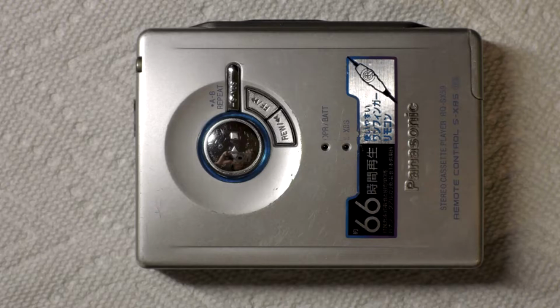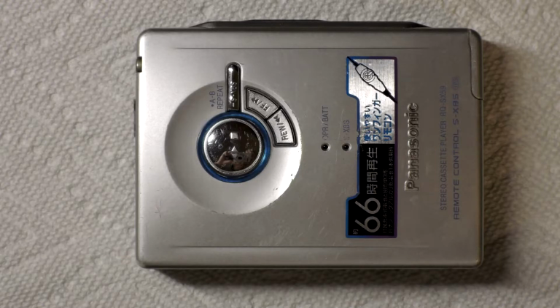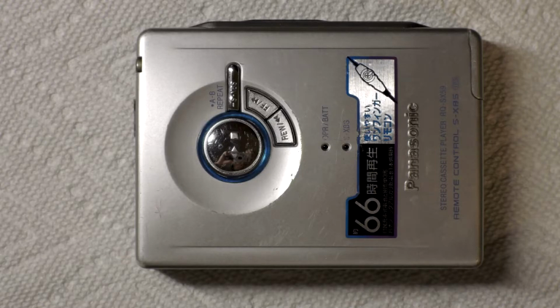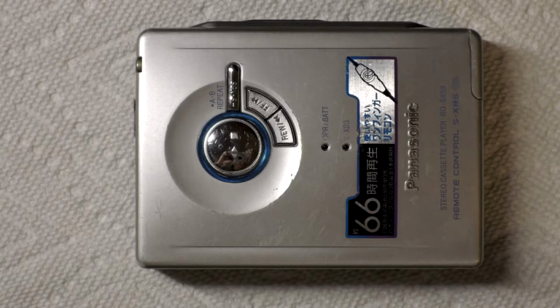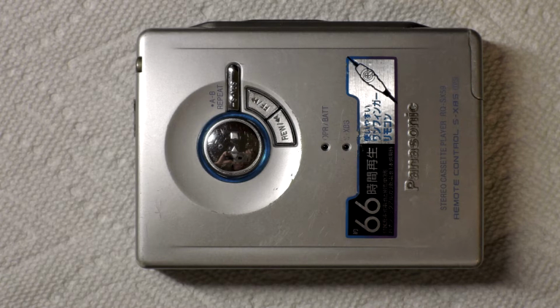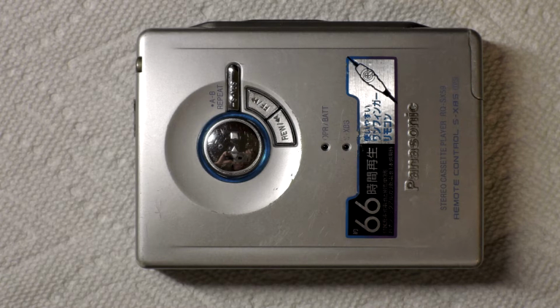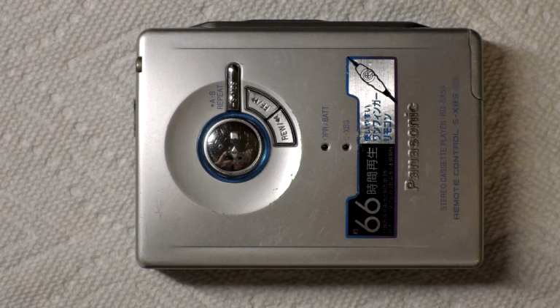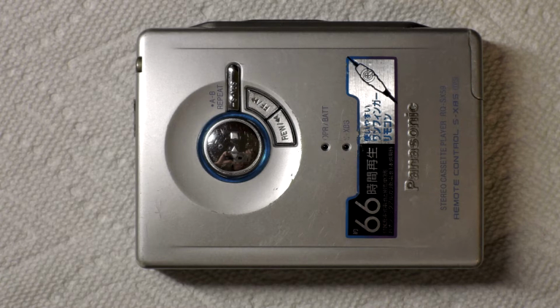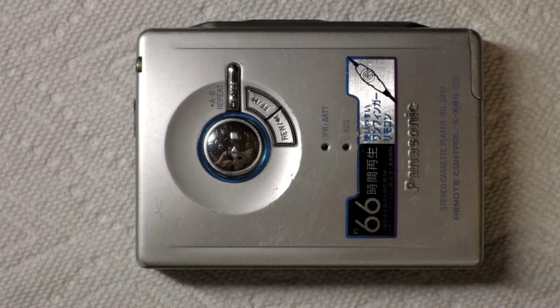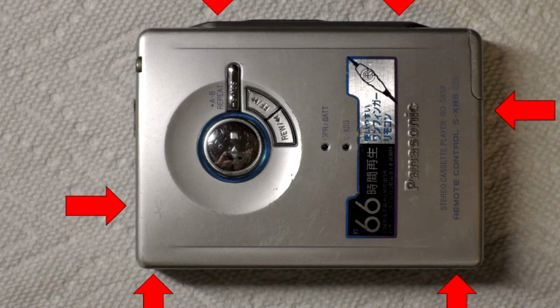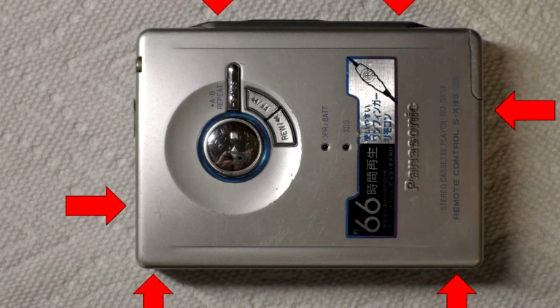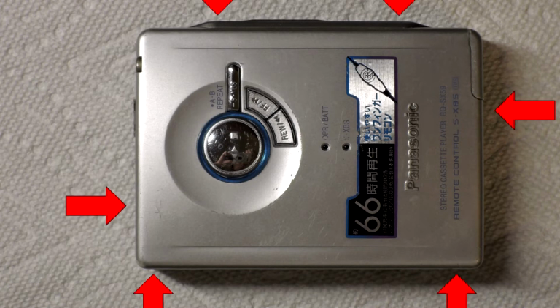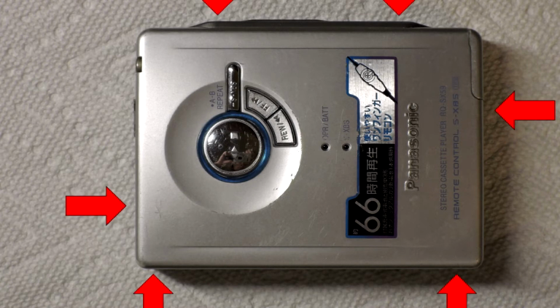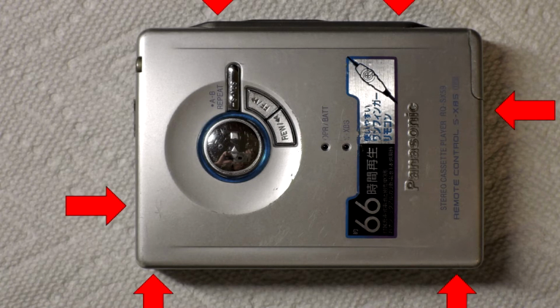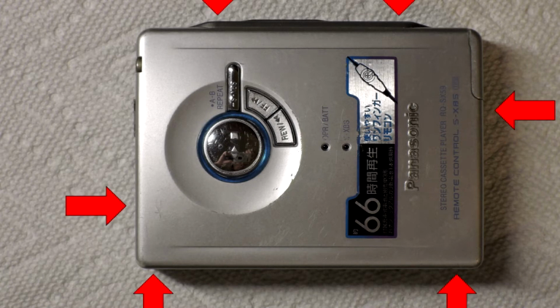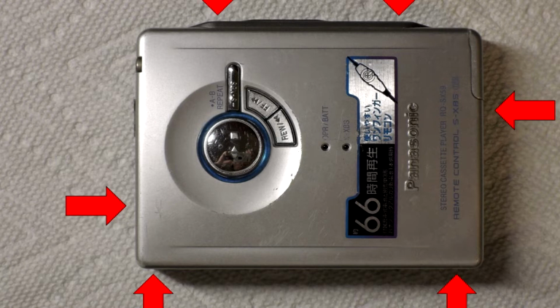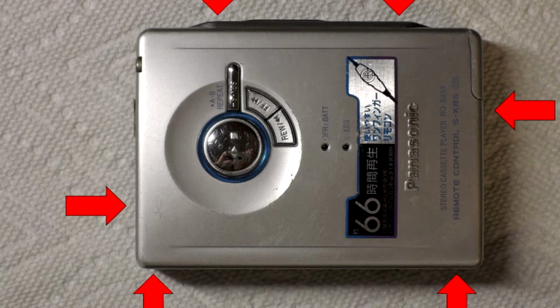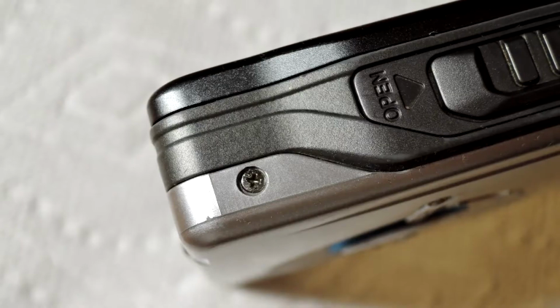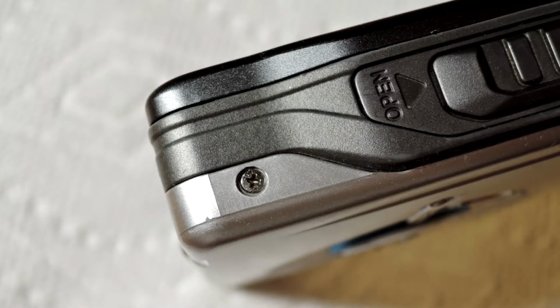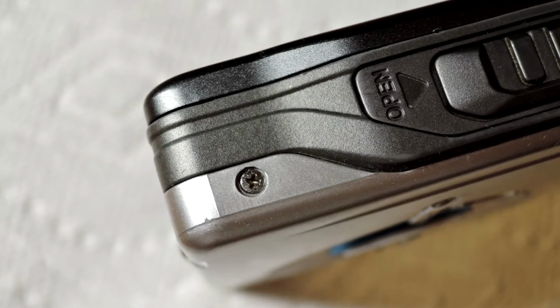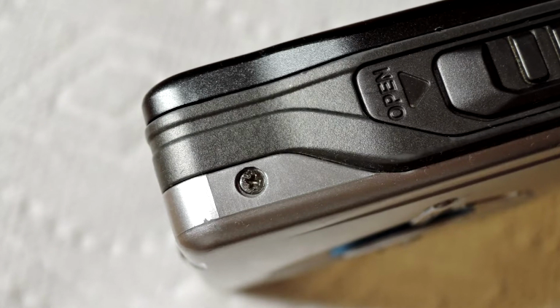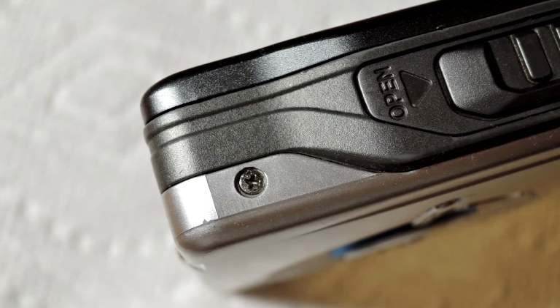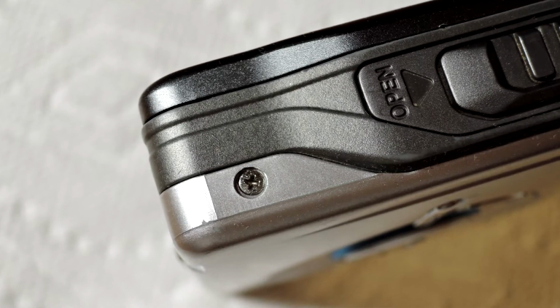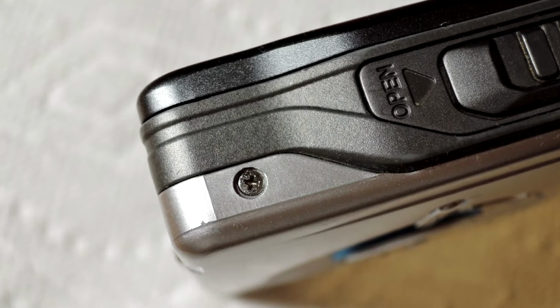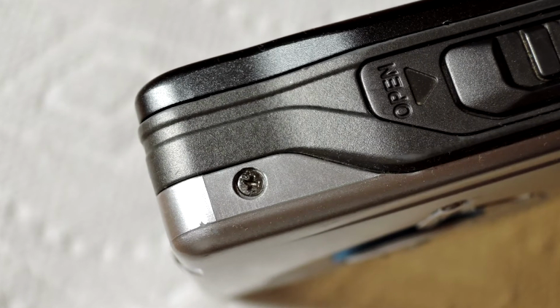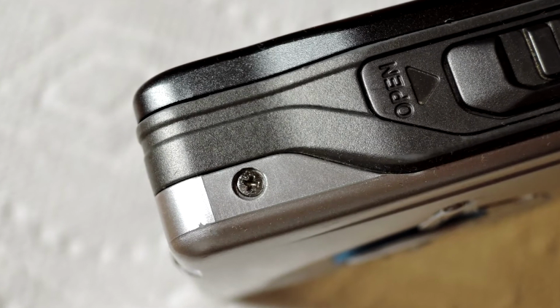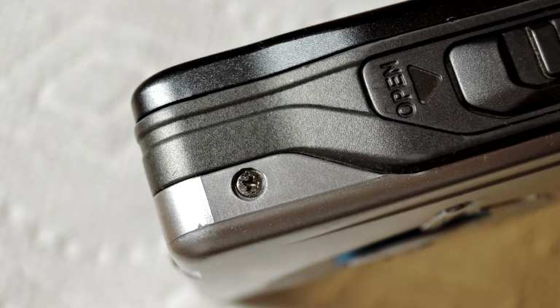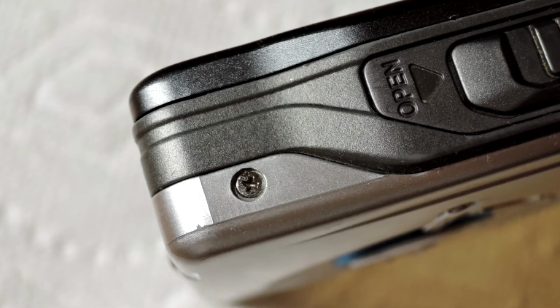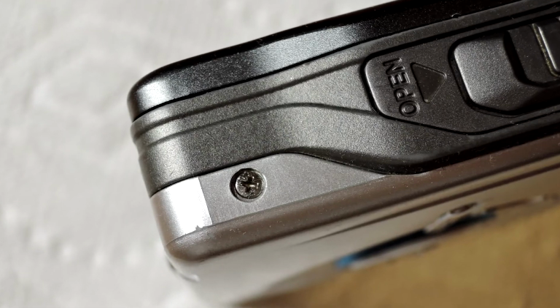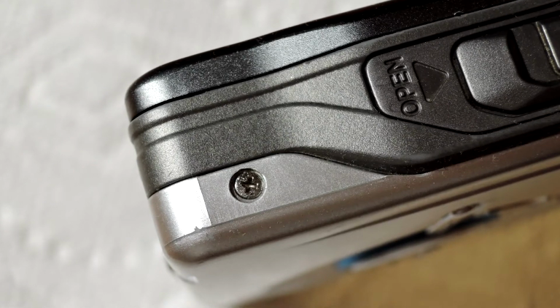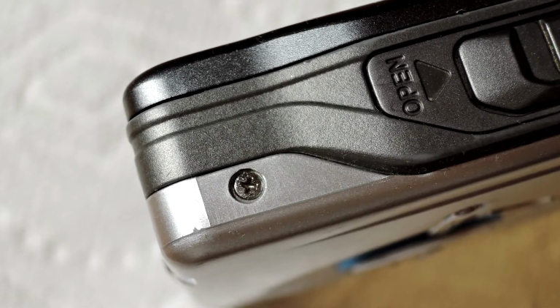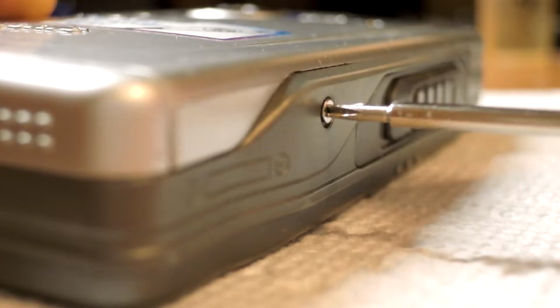So first thing you want to do is remove the screws. They are located right there — you can see the arrows pointing to them. And that's what the screws look like. When you're removing them, remember to keep their order in place because they might vary in length.